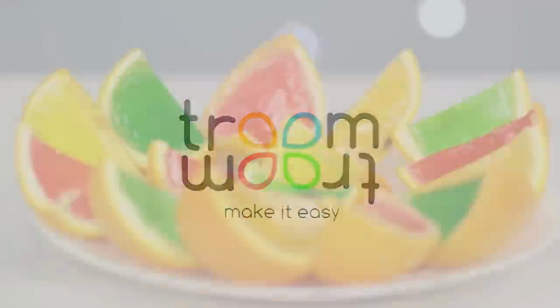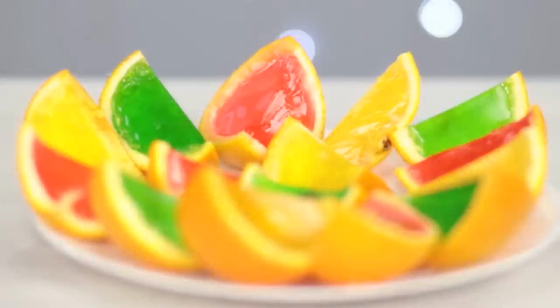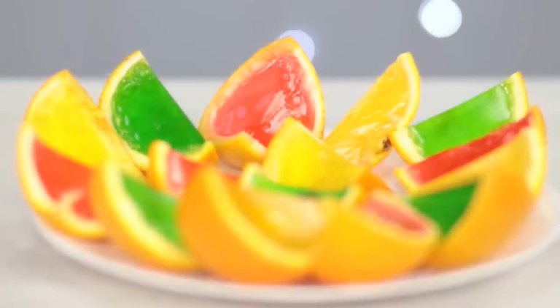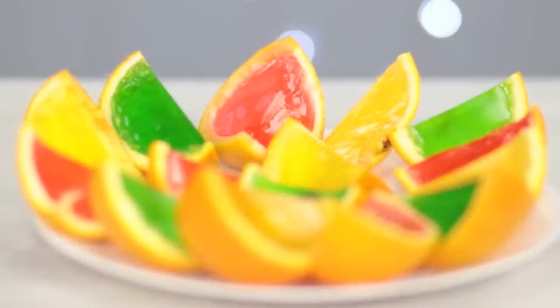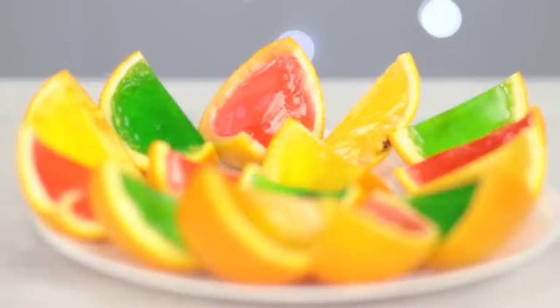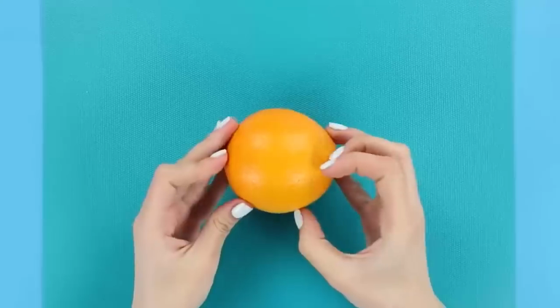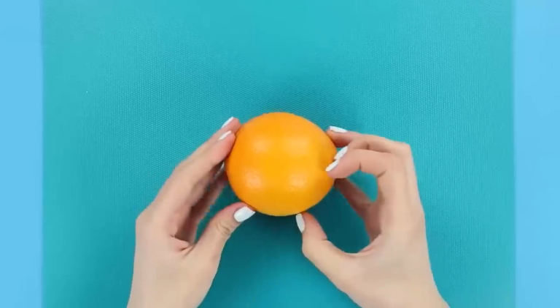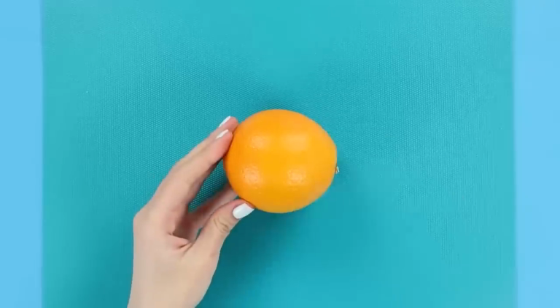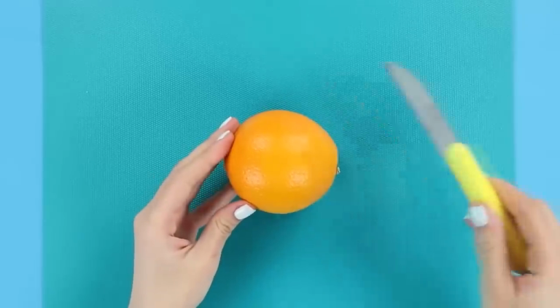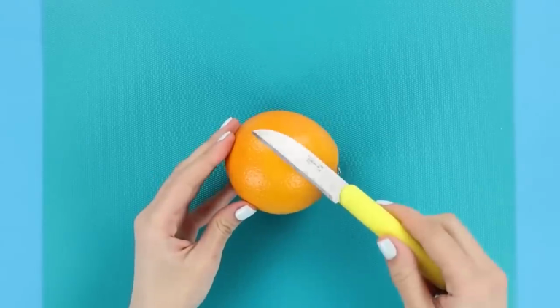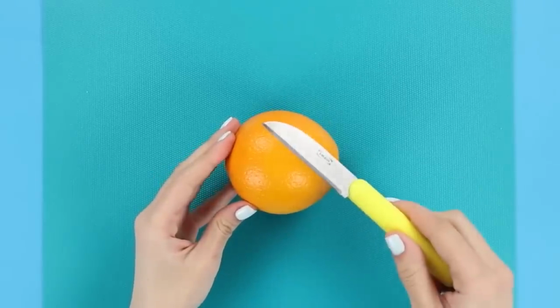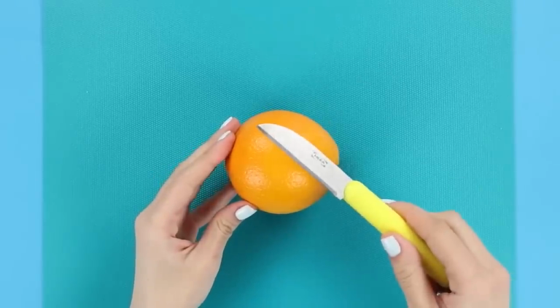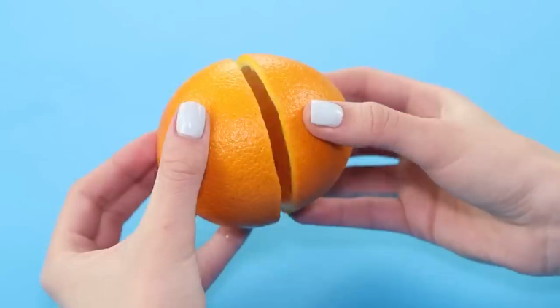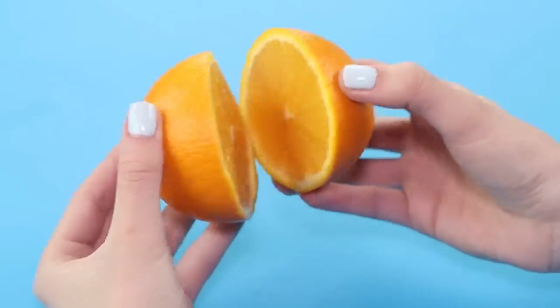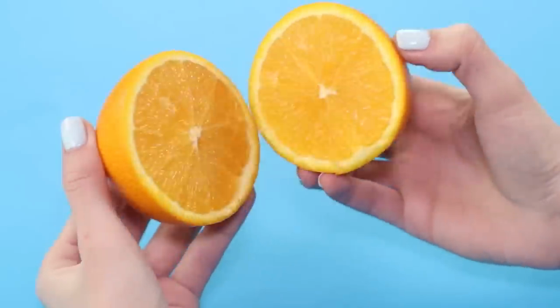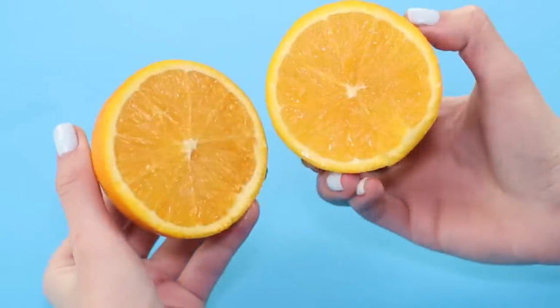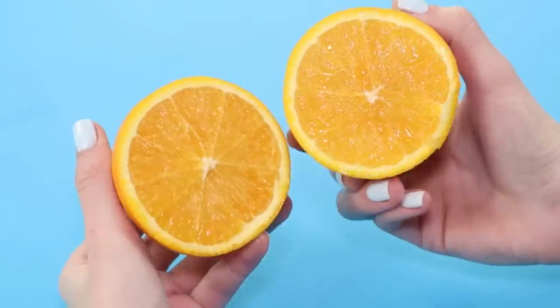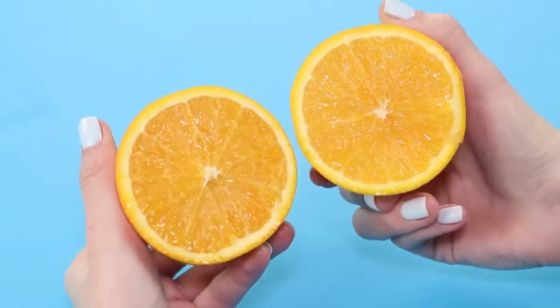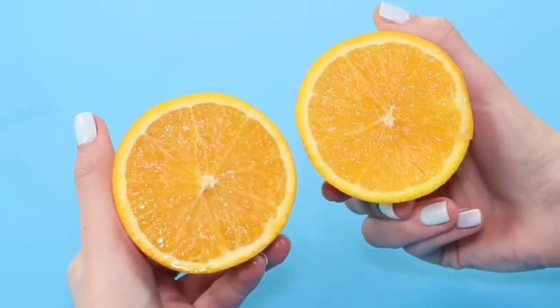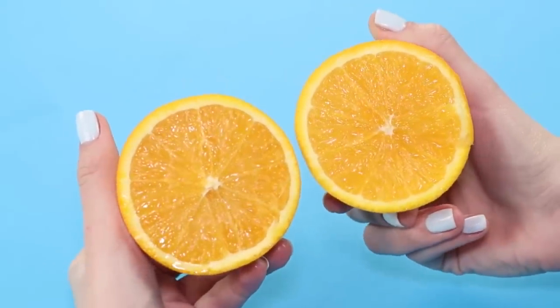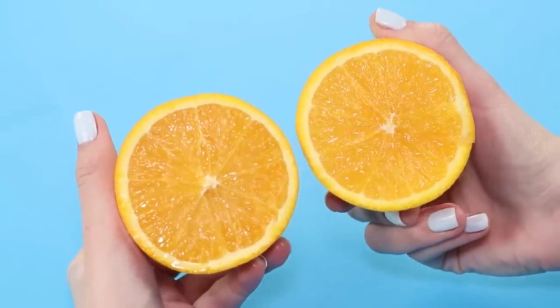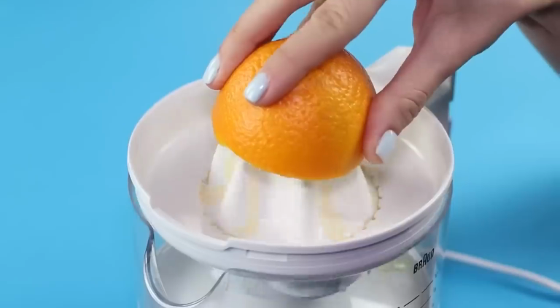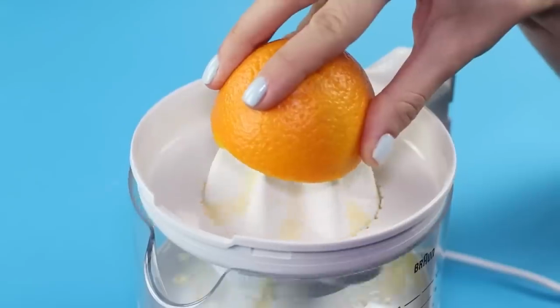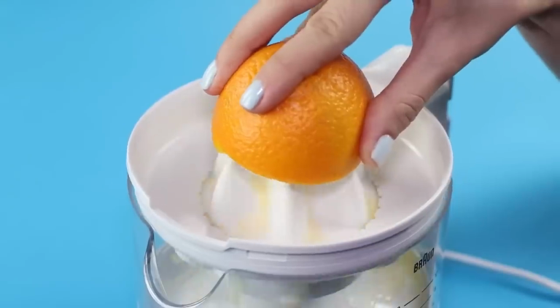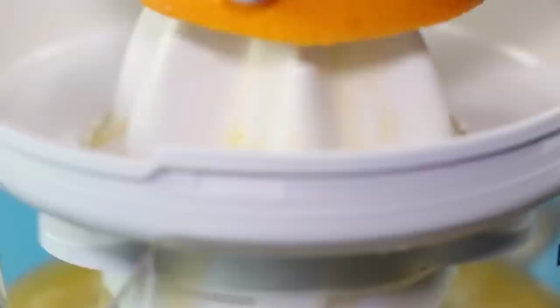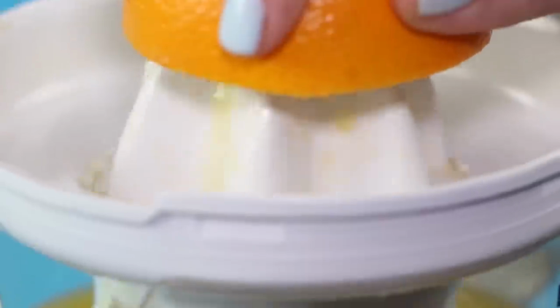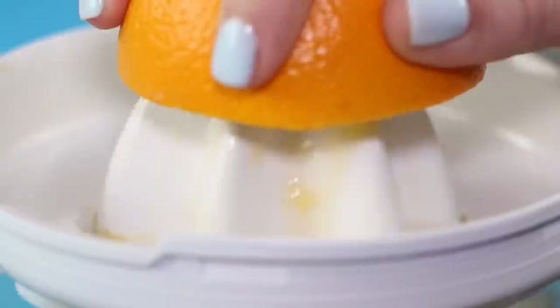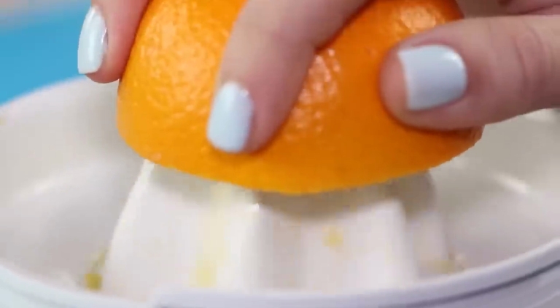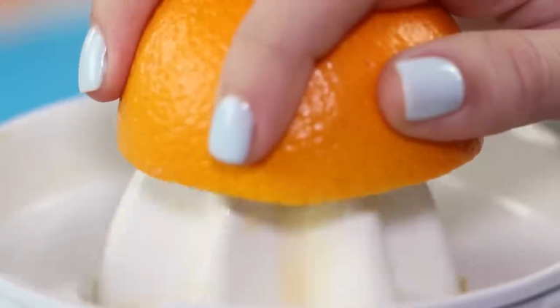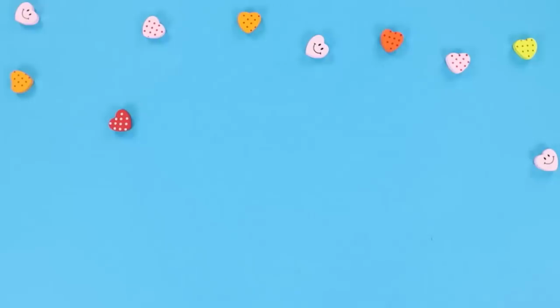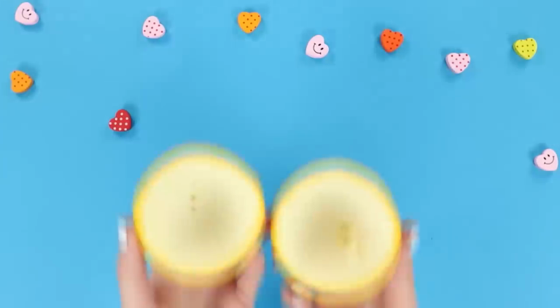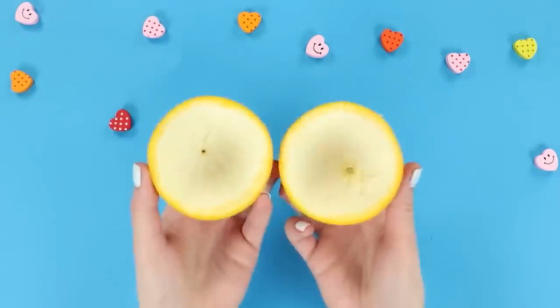Jelly Orange Slices! Cut an orange in half. Squeeze out the juice and remove the remaining pulp.